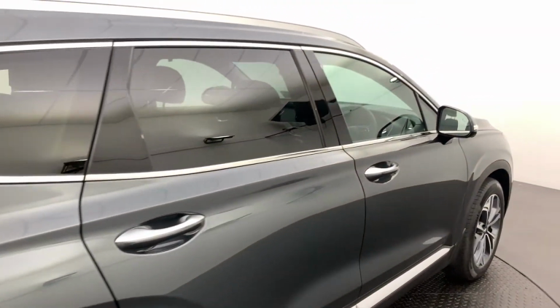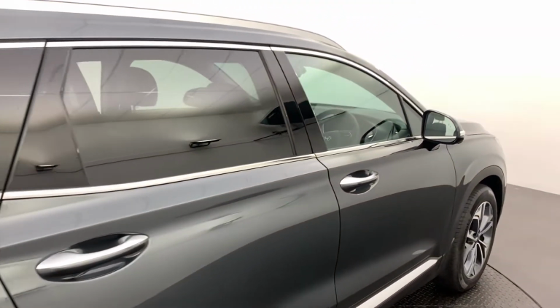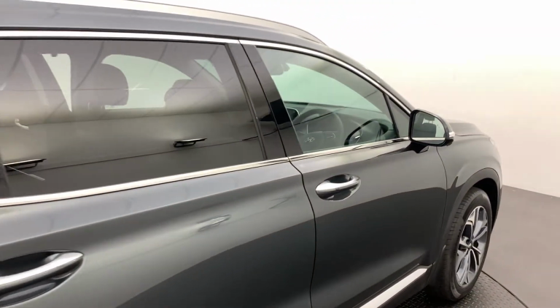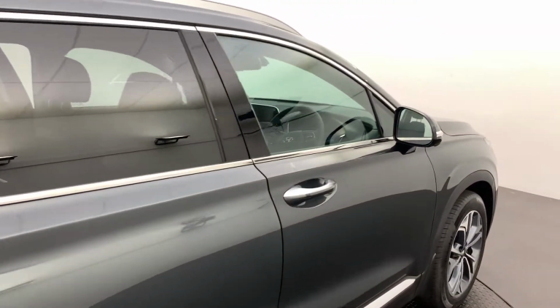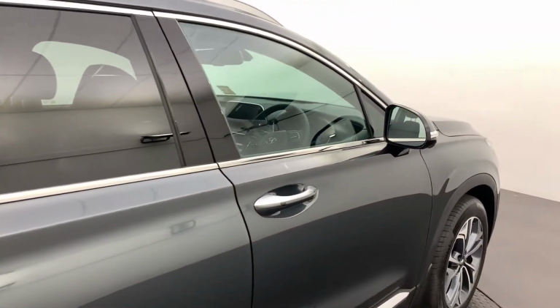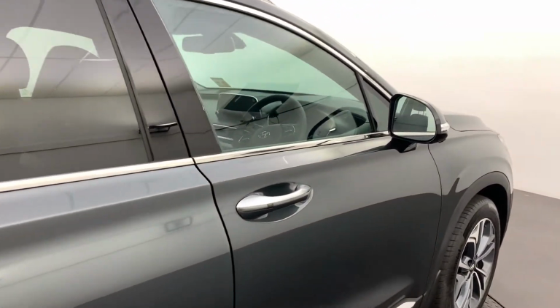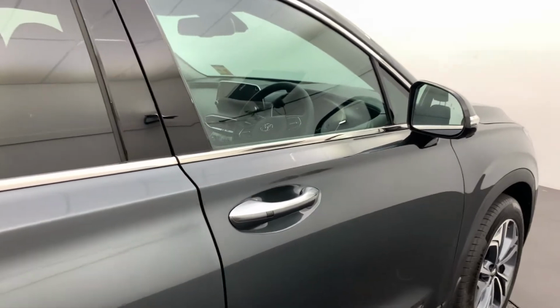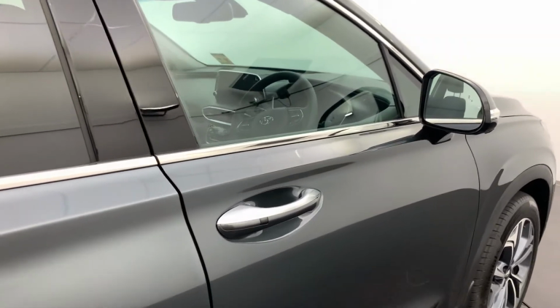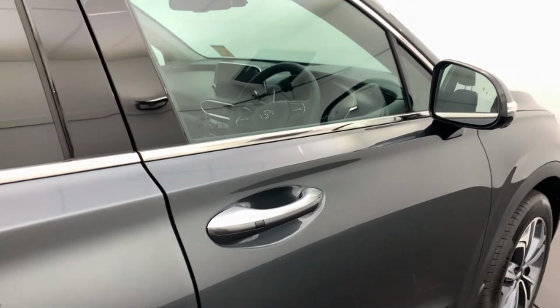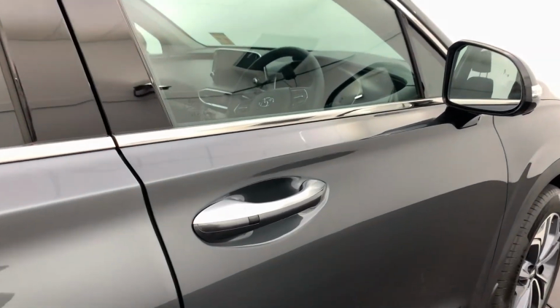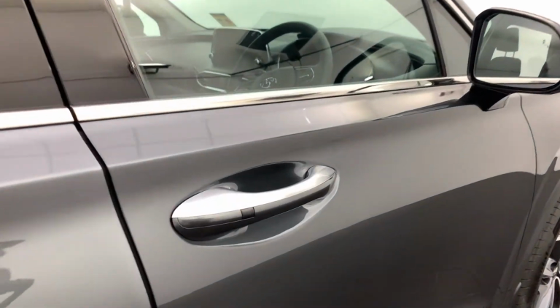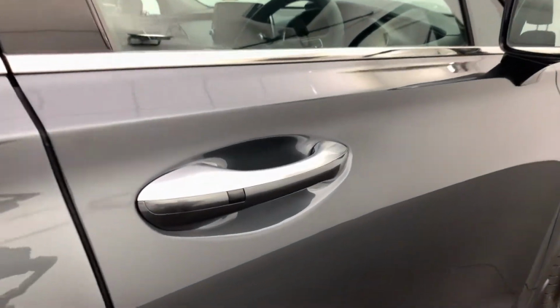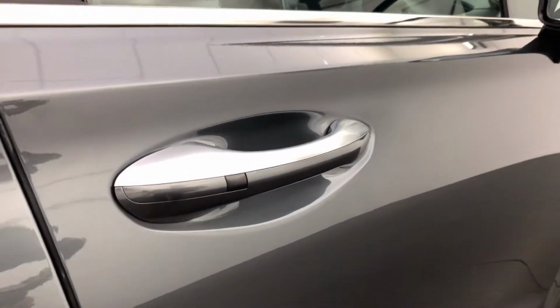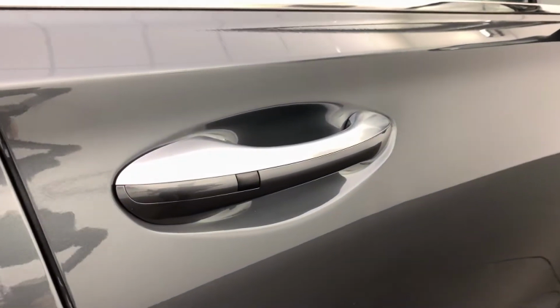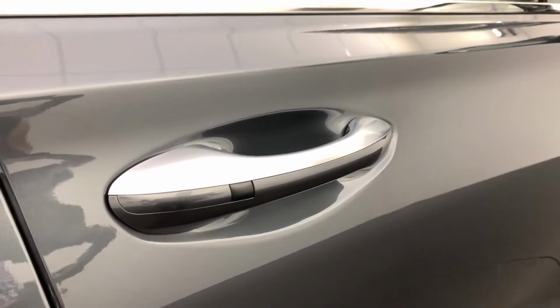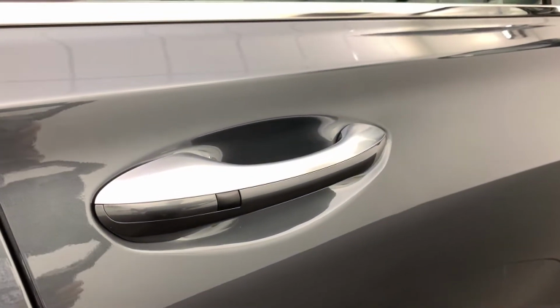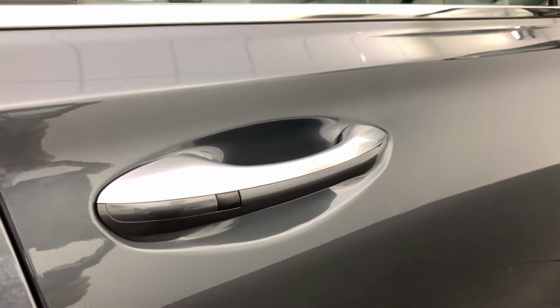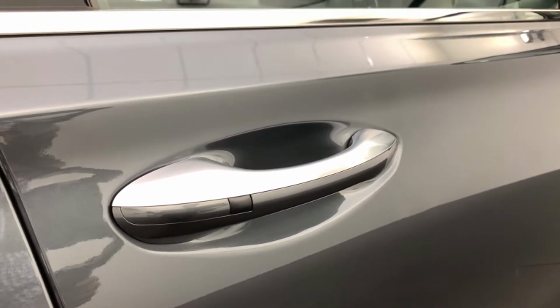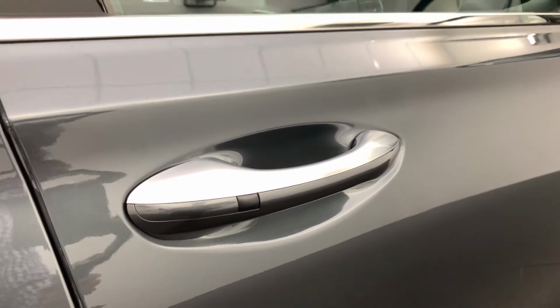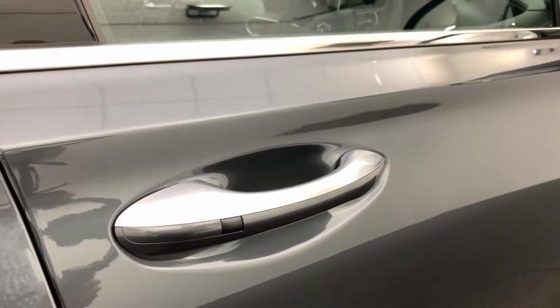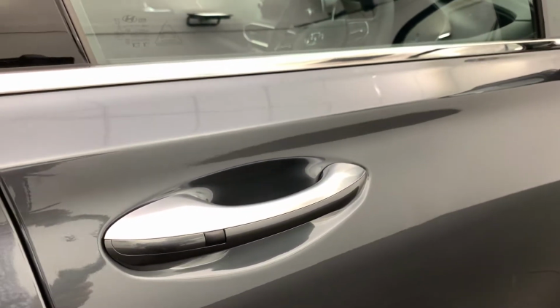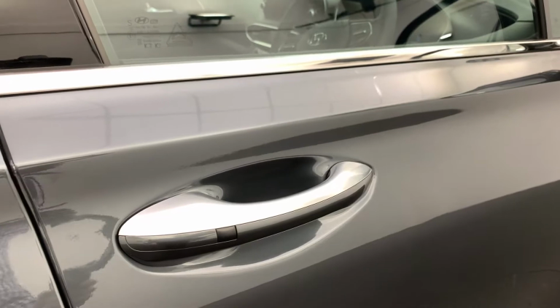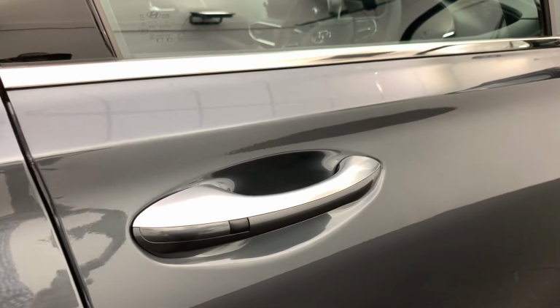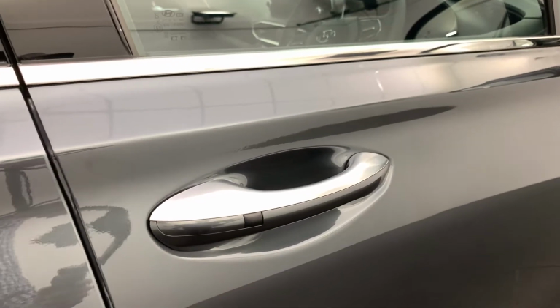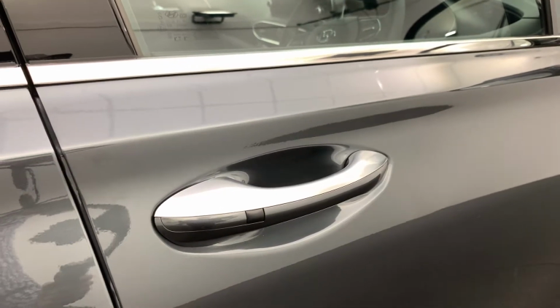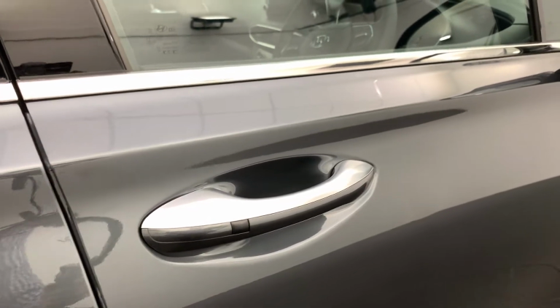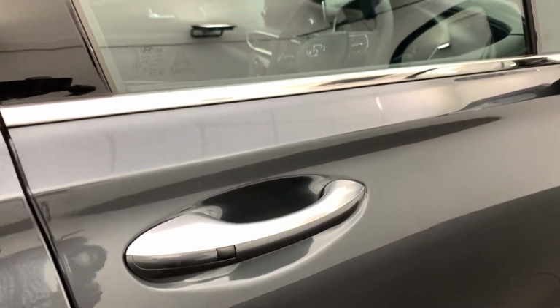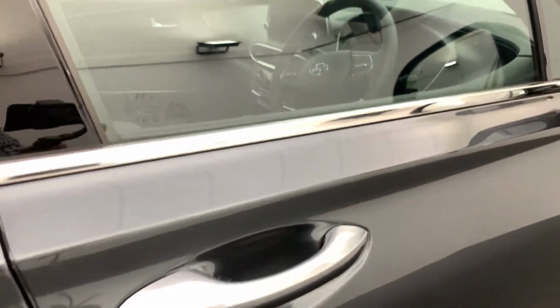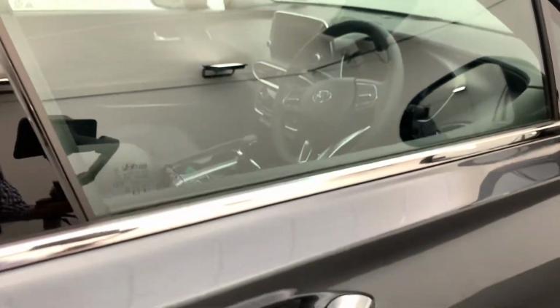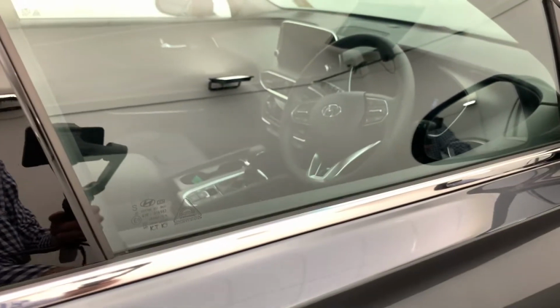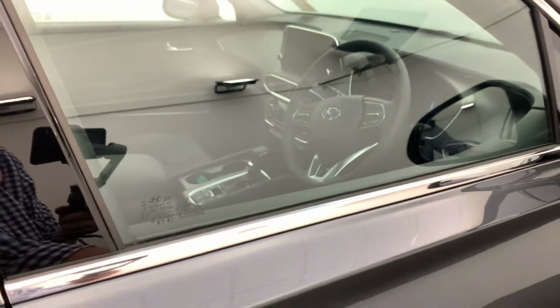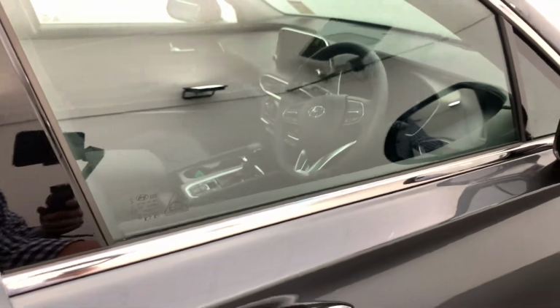It does come with passive entry on the driver side and passenger side. So if your keys are in the bottom of your pocket or handbag, just press that button and in you go.